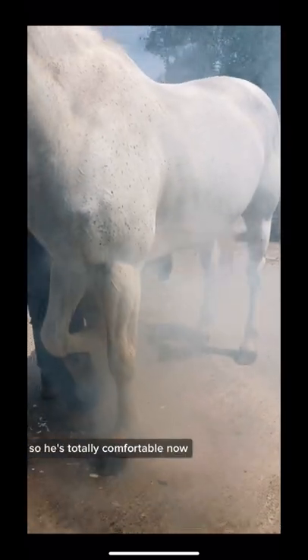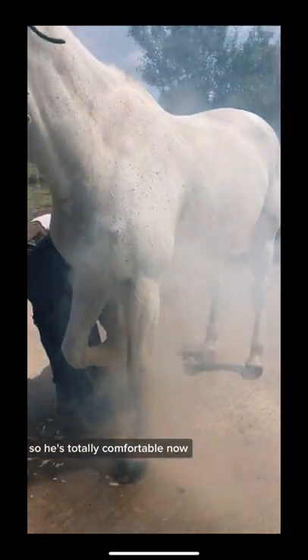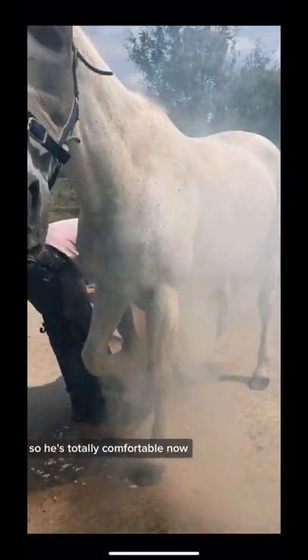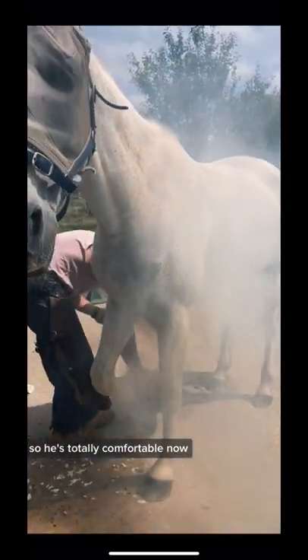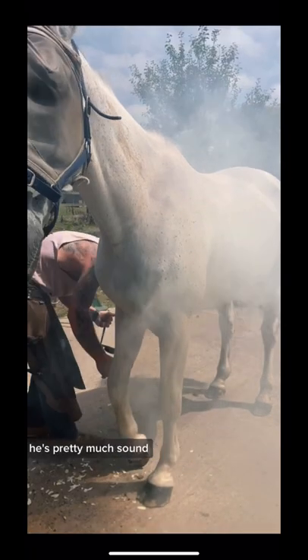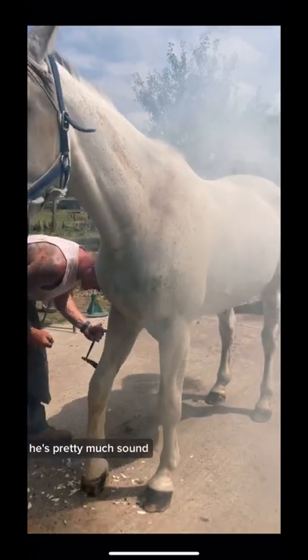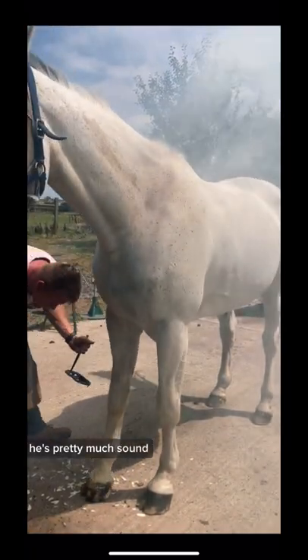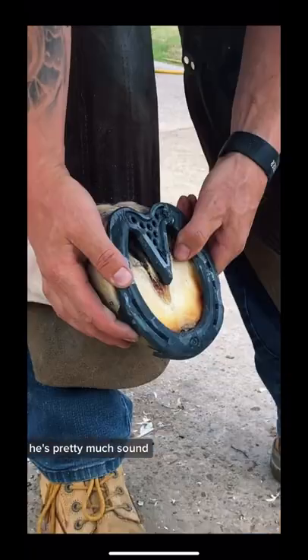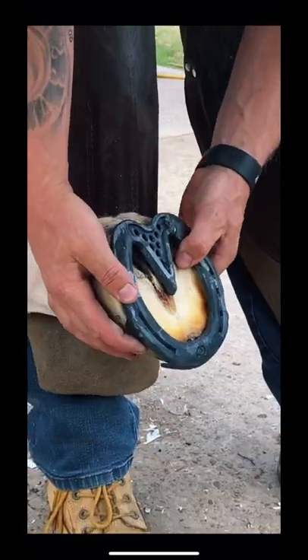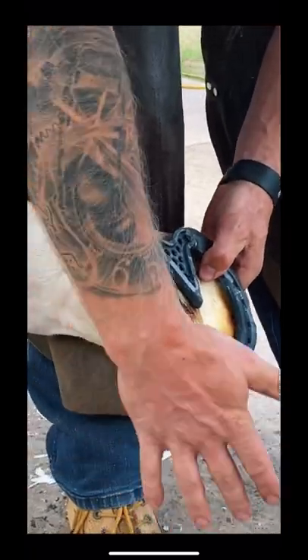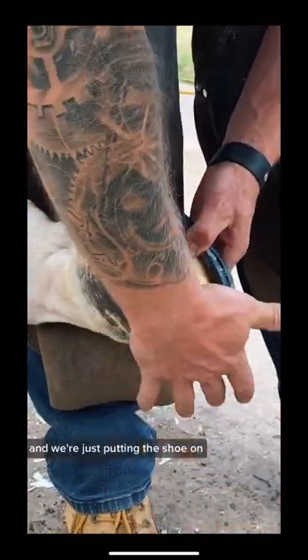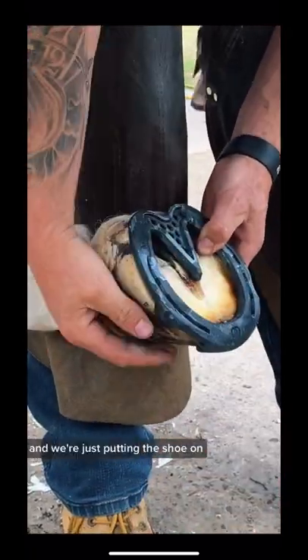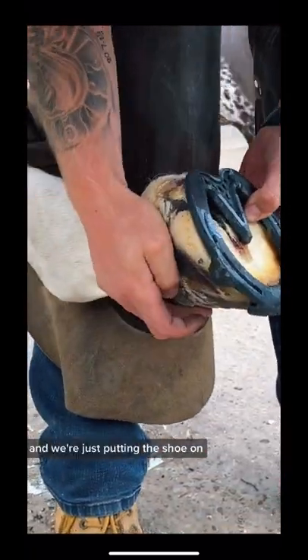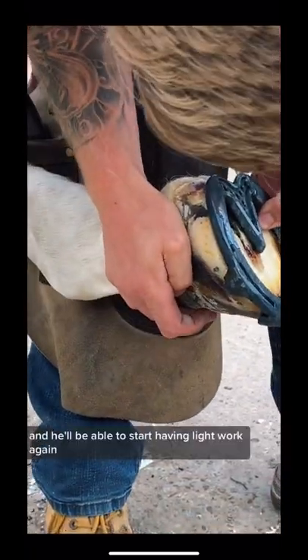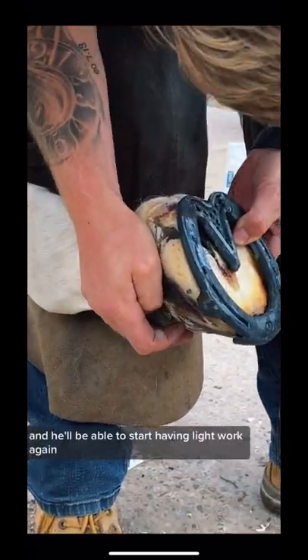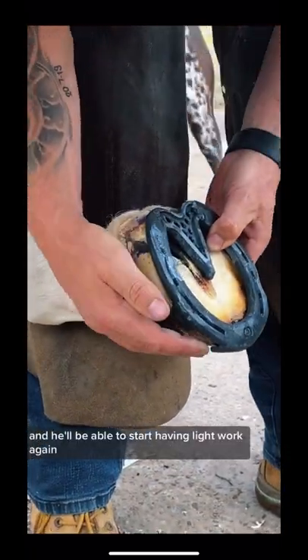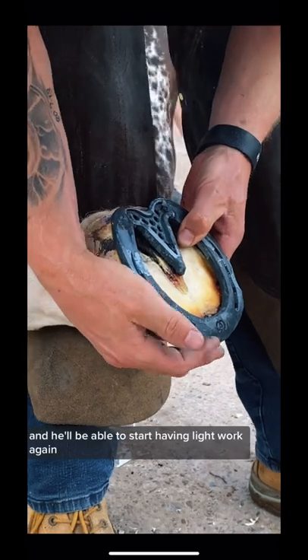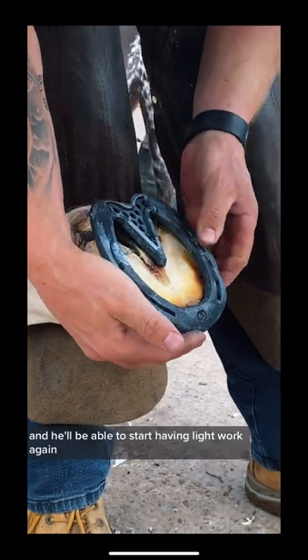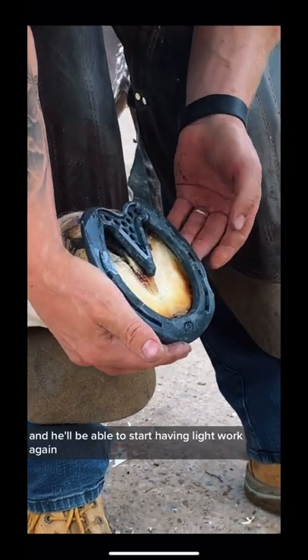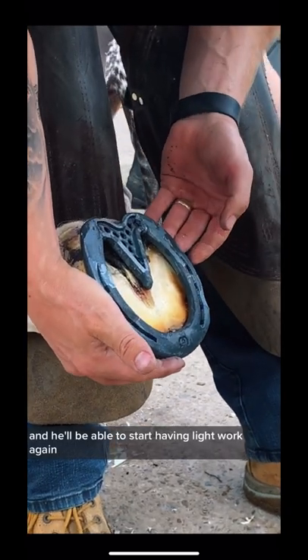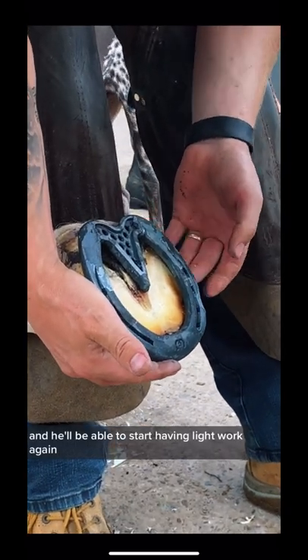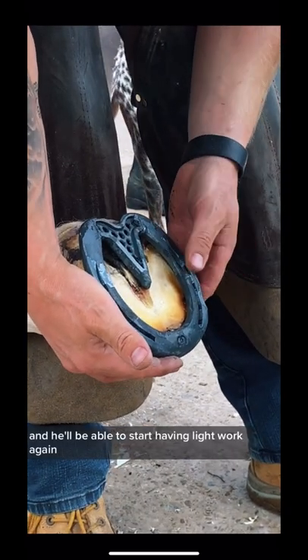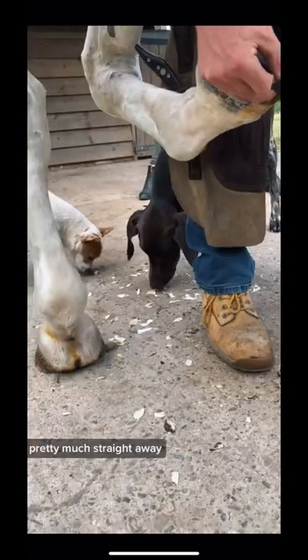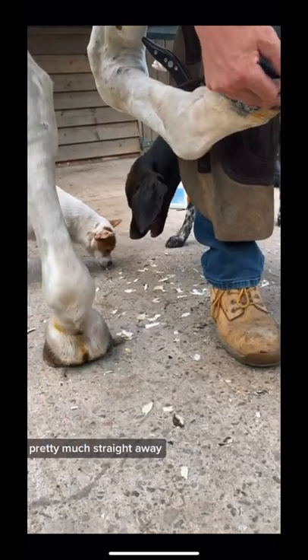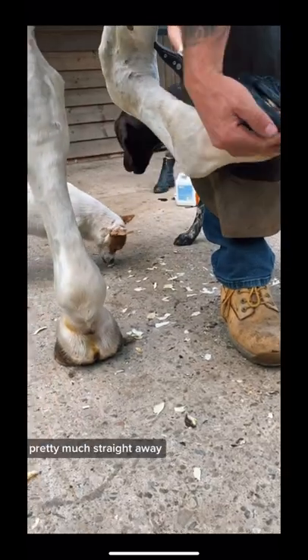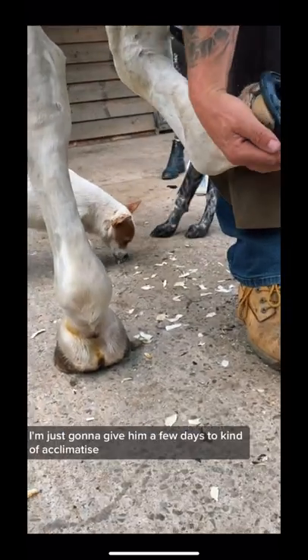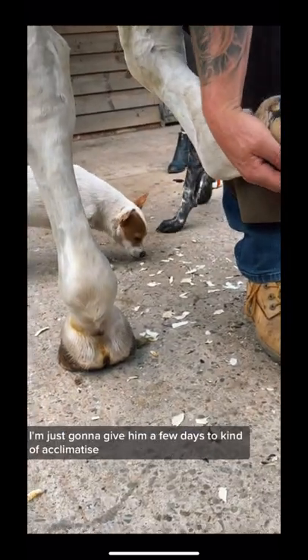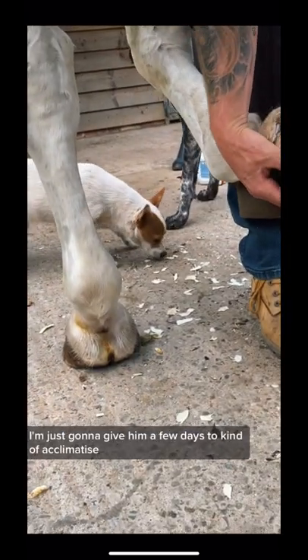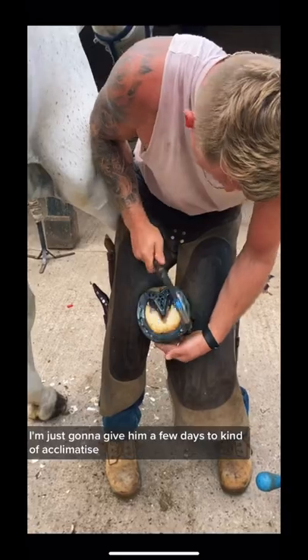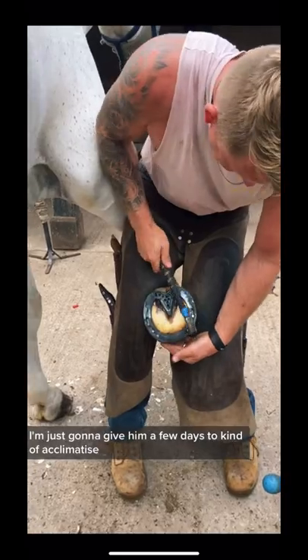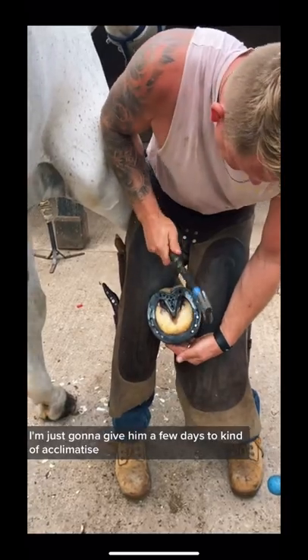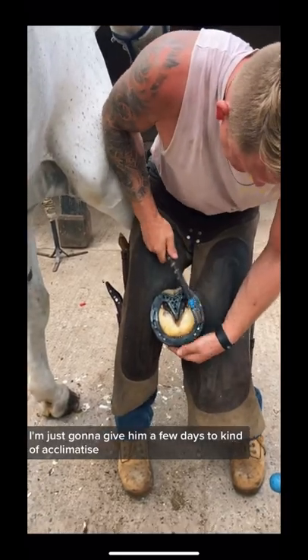So he's totally comfortable now, he's pretty much sound. We're just putting the shoe on and he'll be able to start having light work again pretty much straight away. I'm just going to give him a few days to kind of acclimatise.